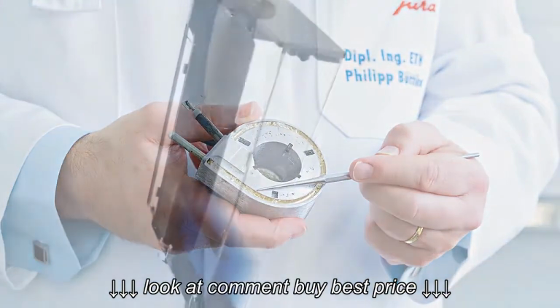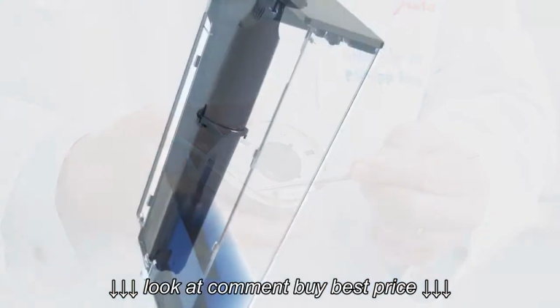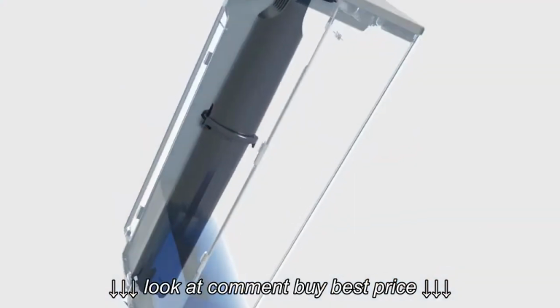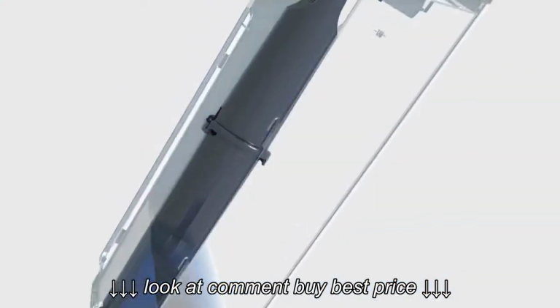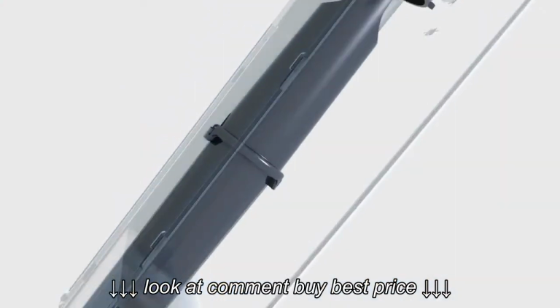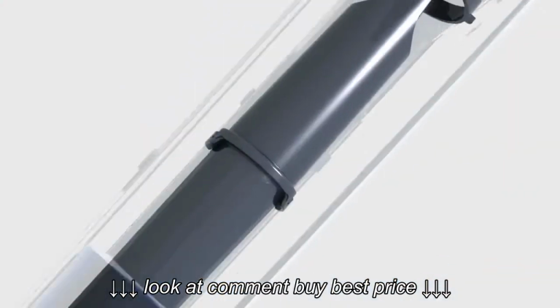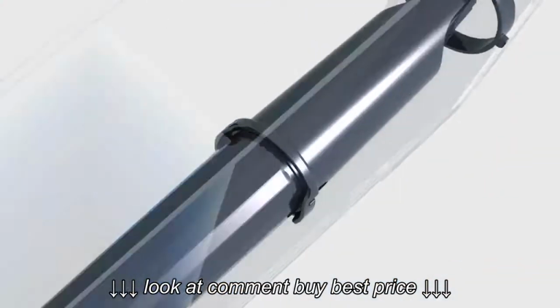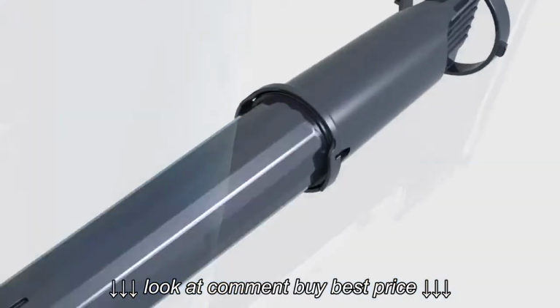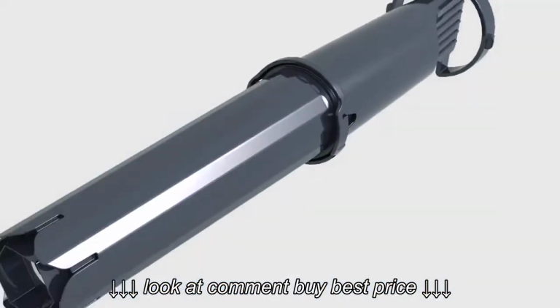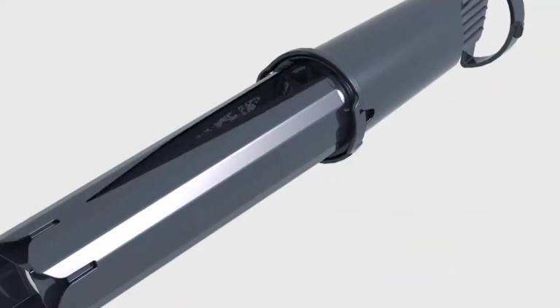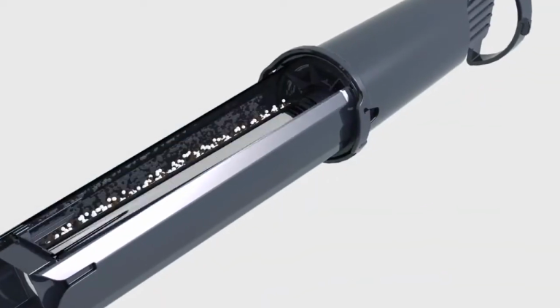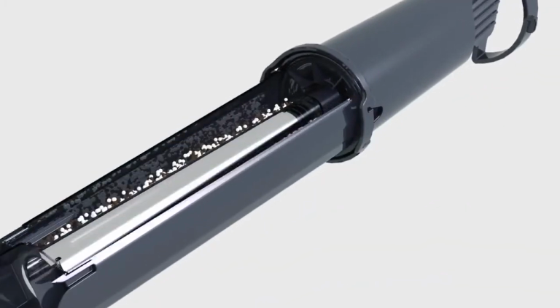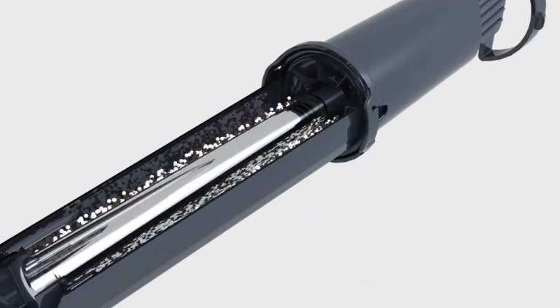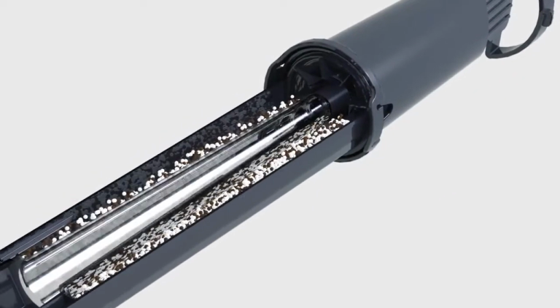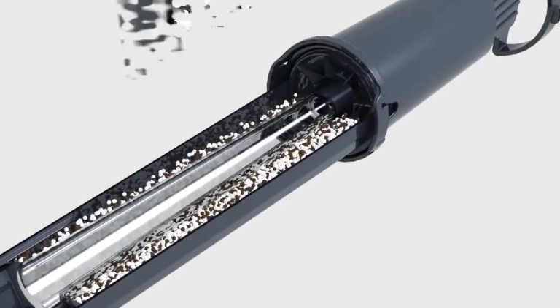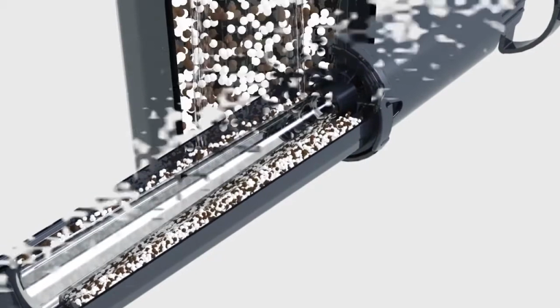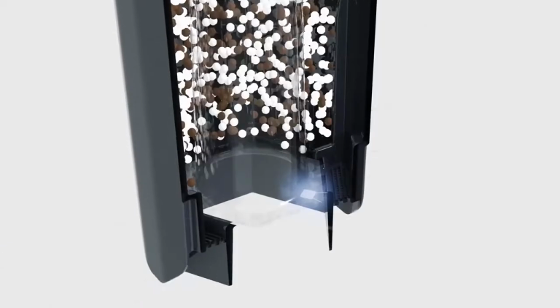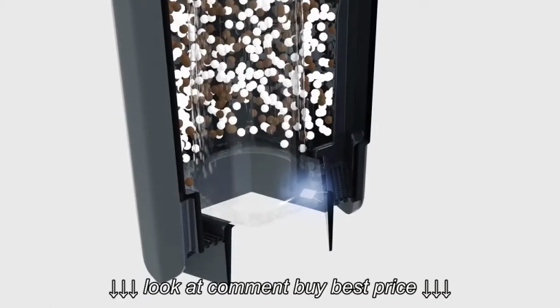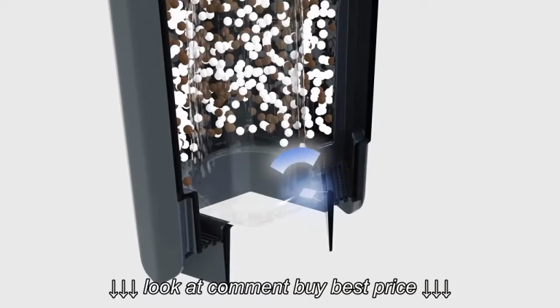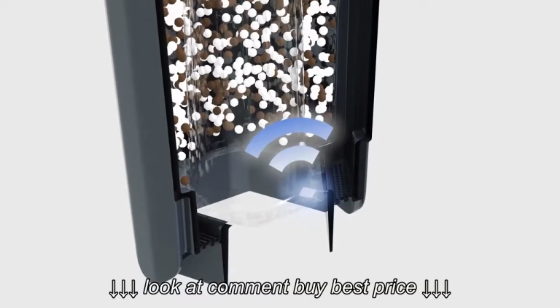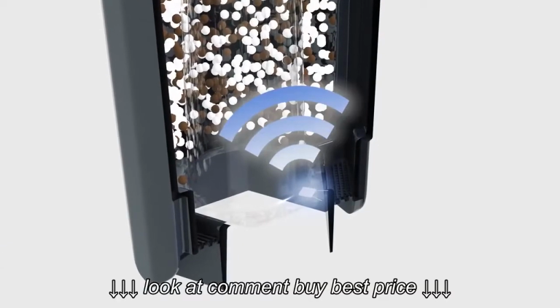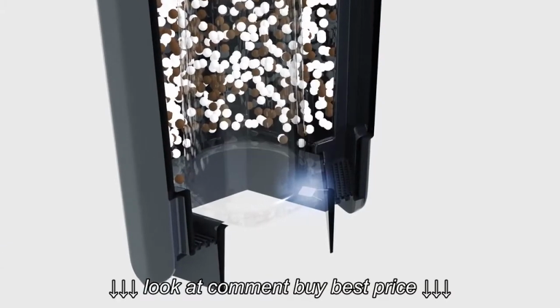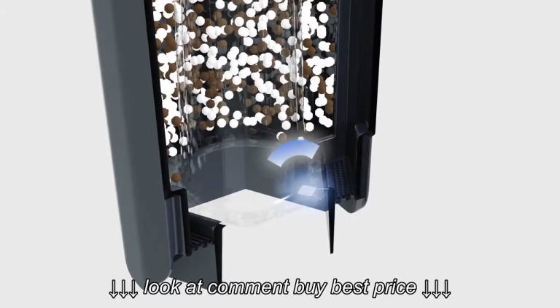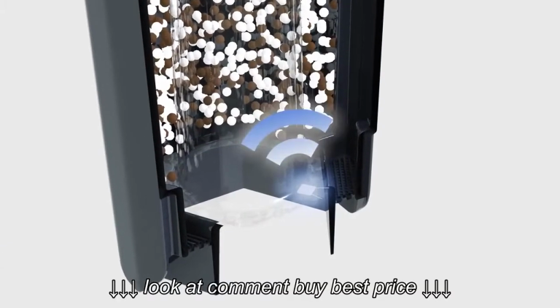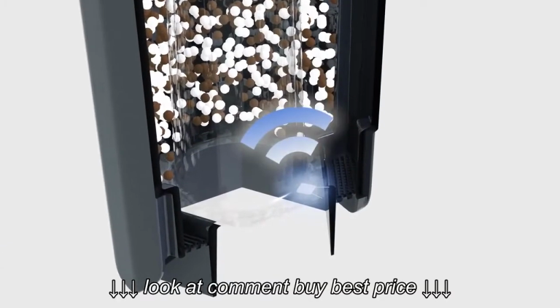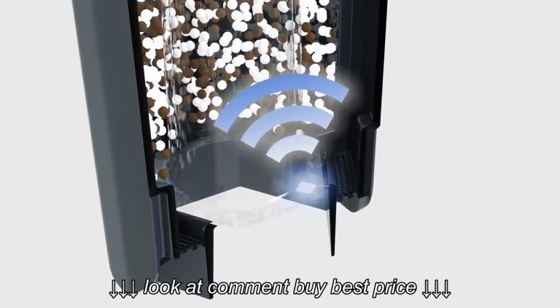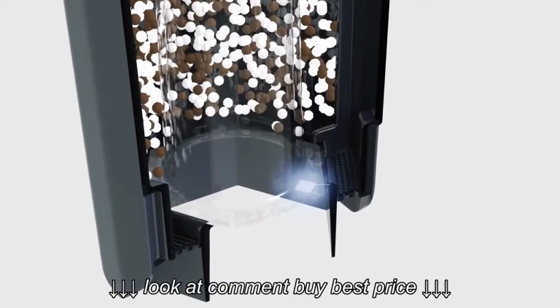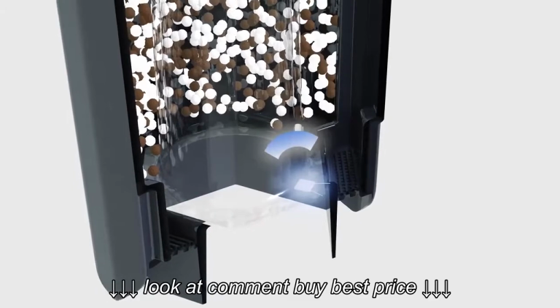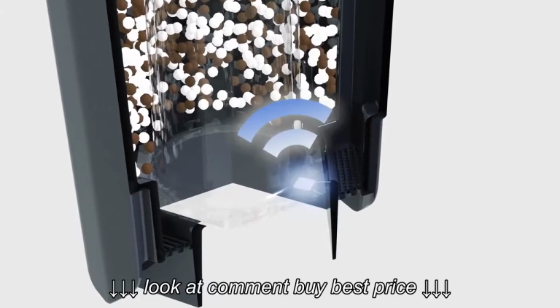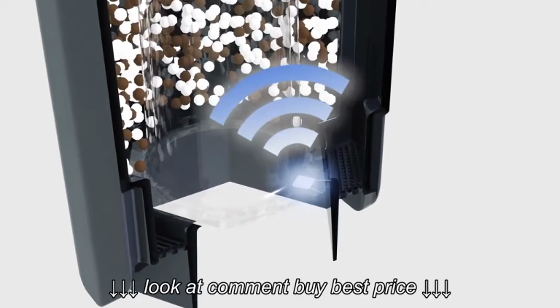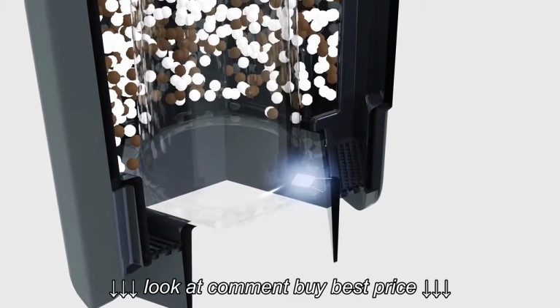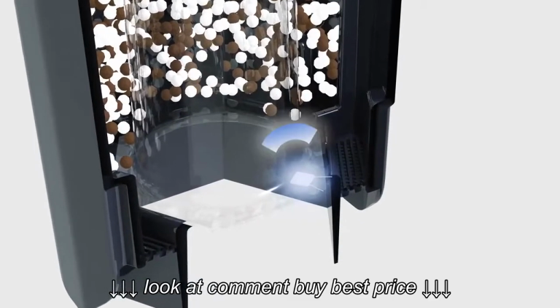The revolutionary technology of the Intelligent Water System IWS automatically detects when a filter has been inserted without any programming being necessary.